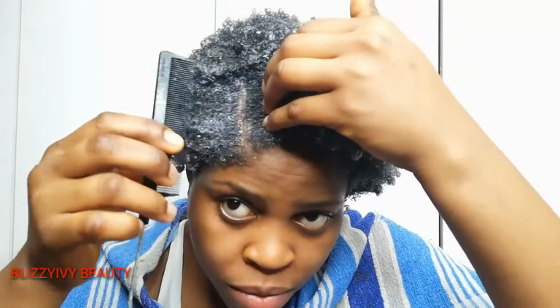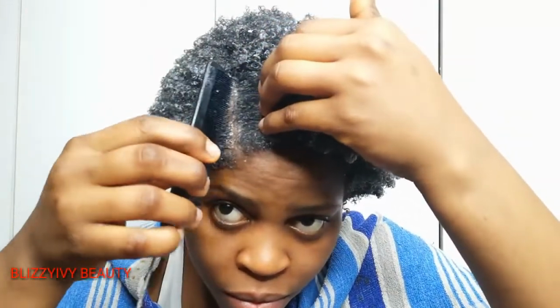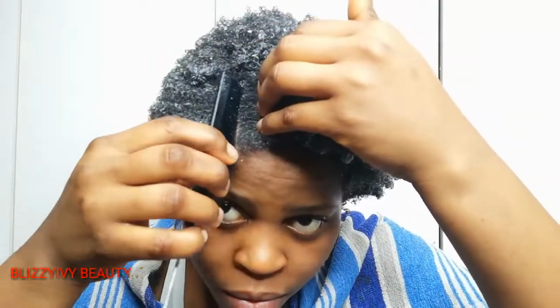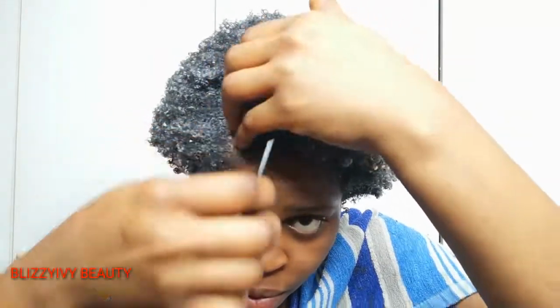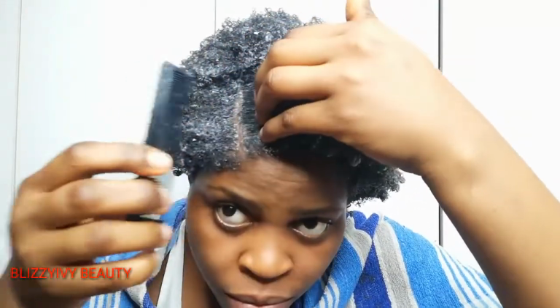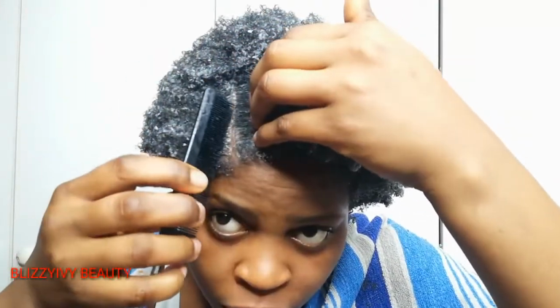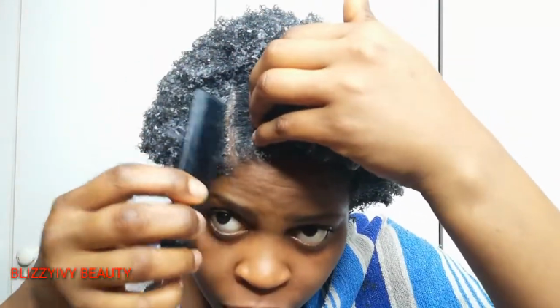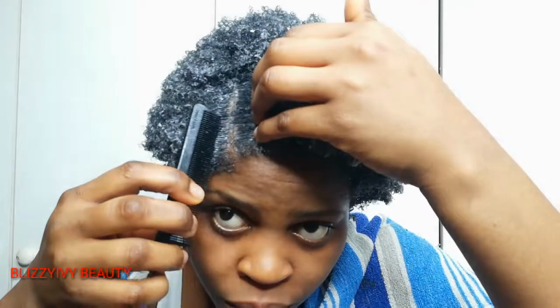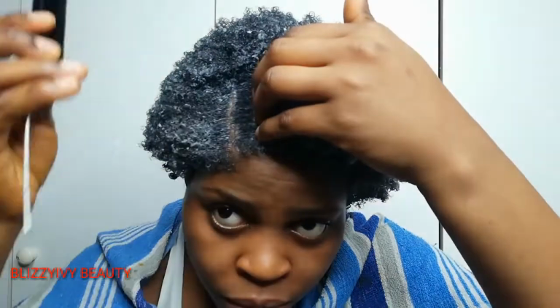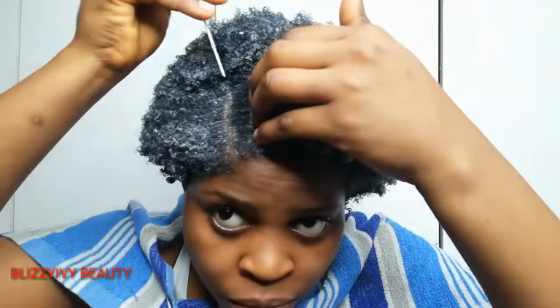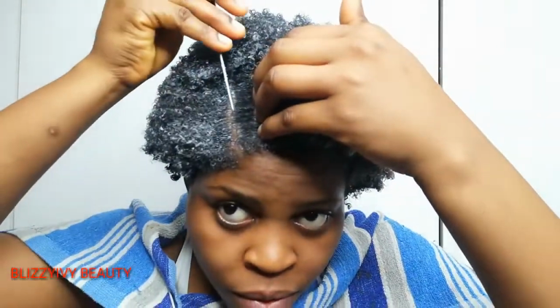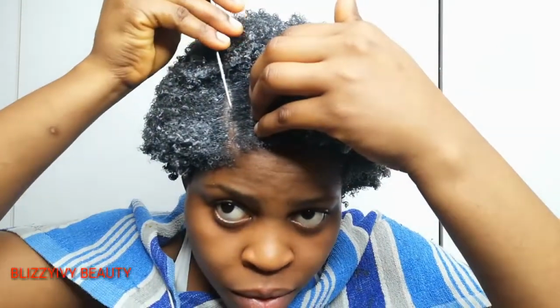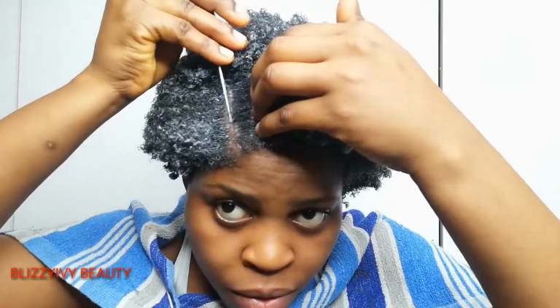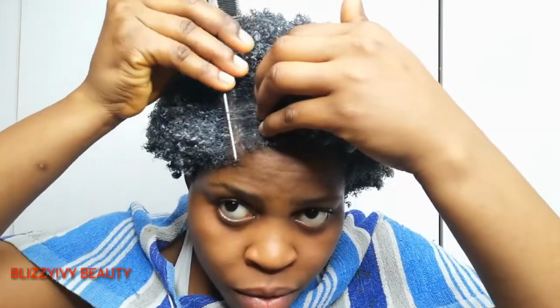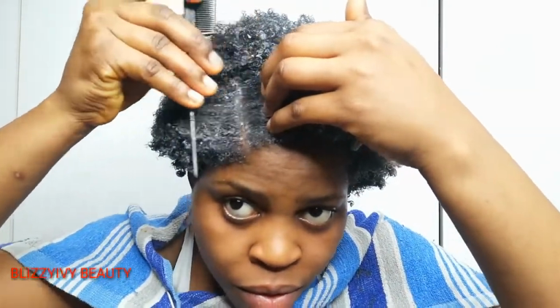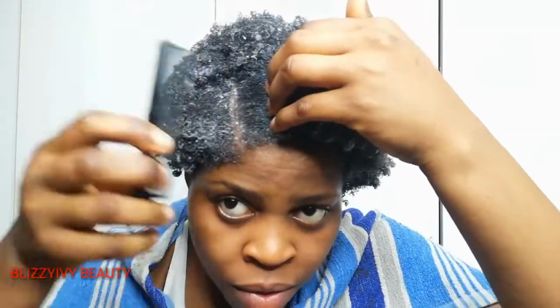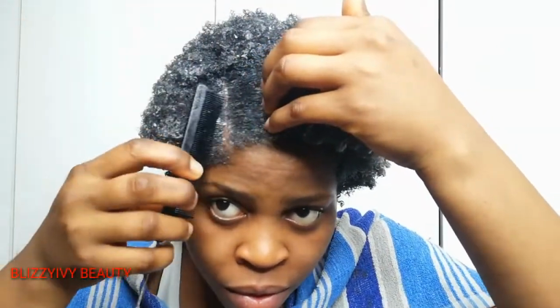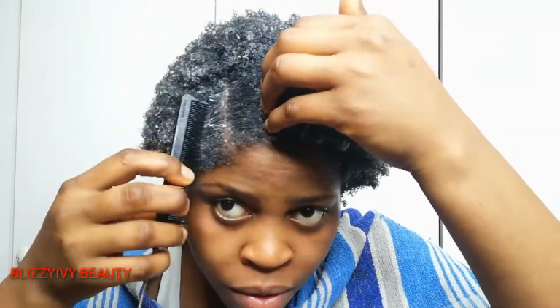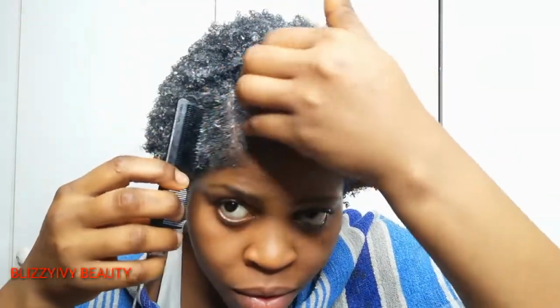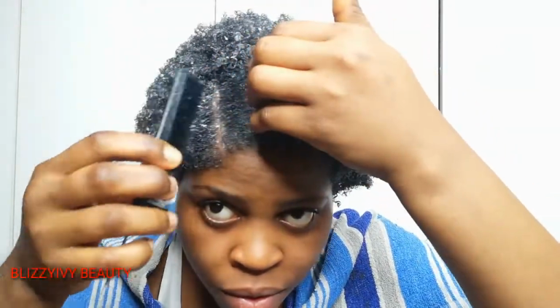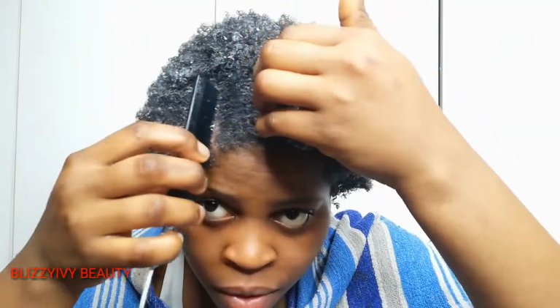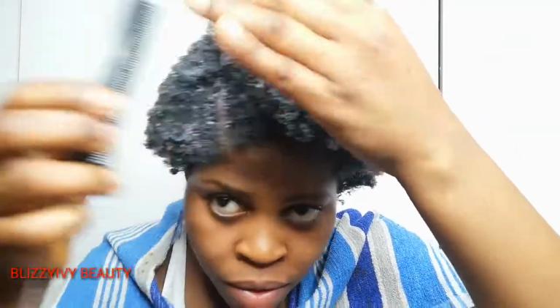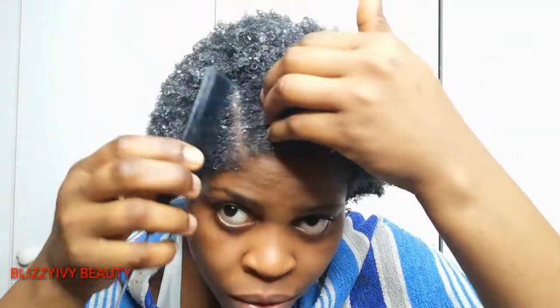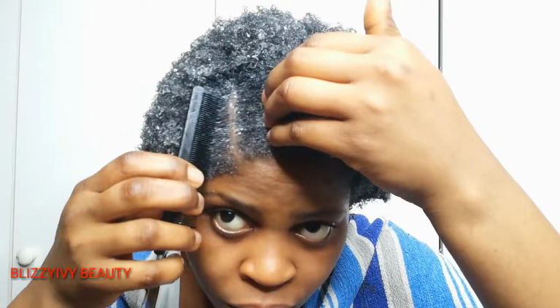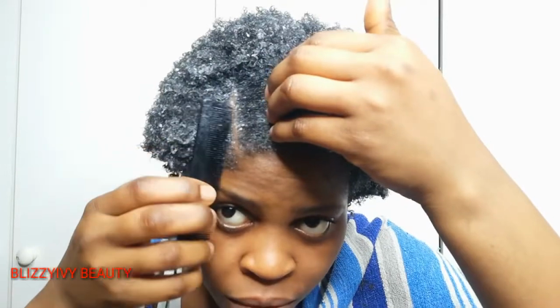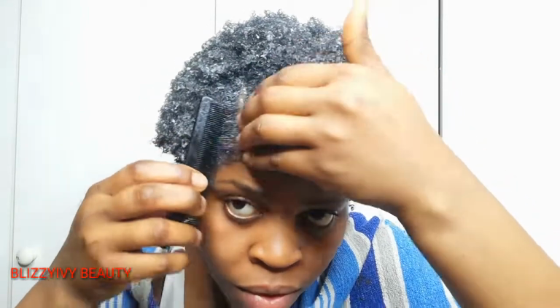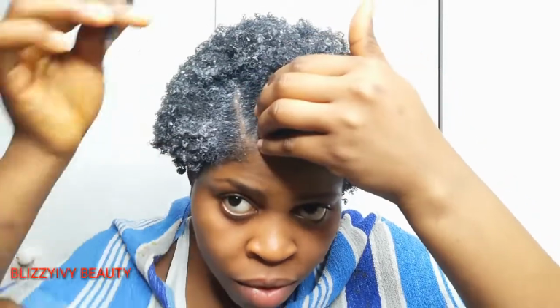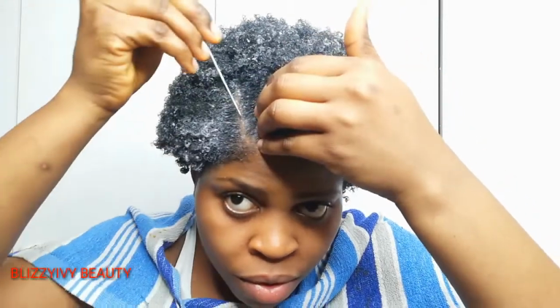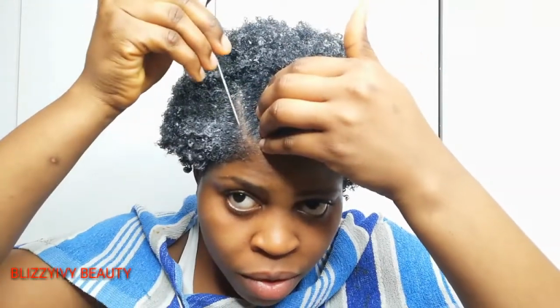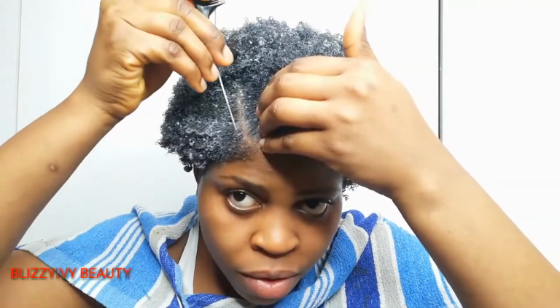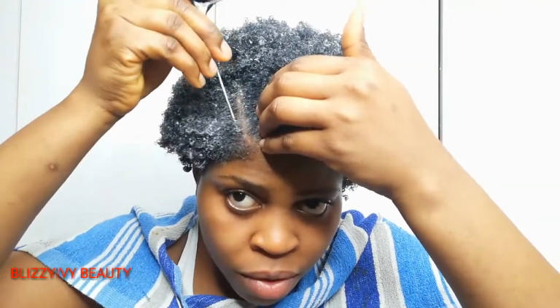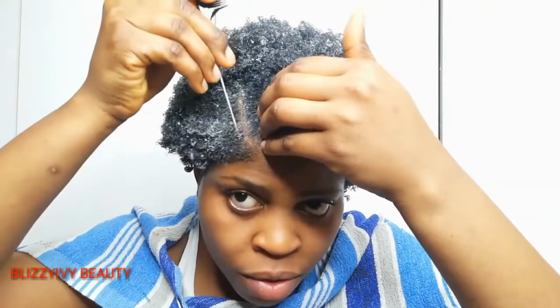It depends on what you want — that is what you will do. You can do the part or leave it without any style, just give it a little center part. It's not compulsory; it's just my own way.